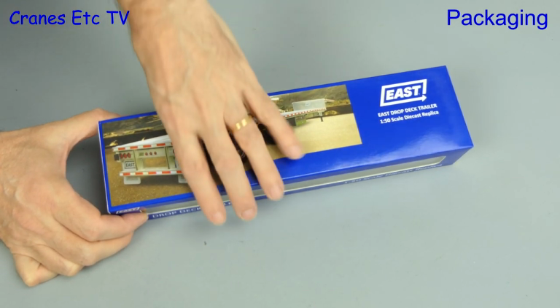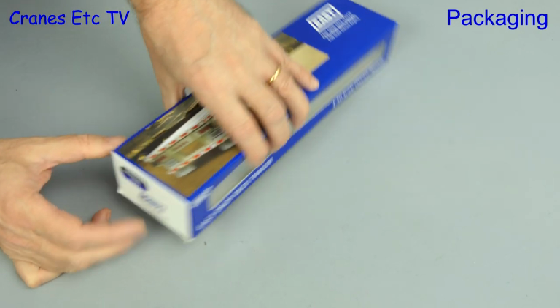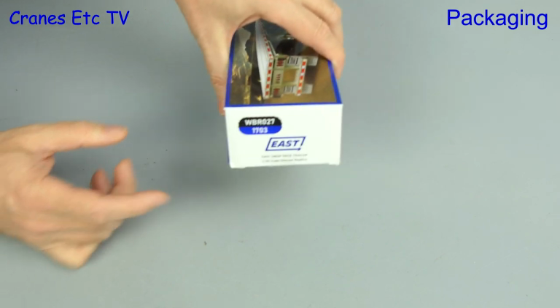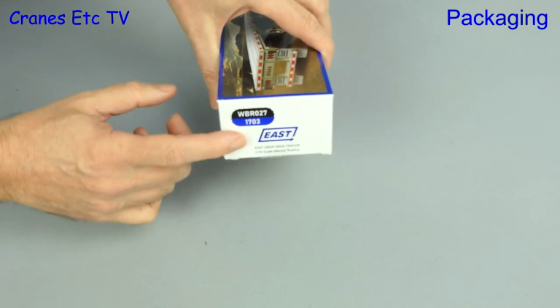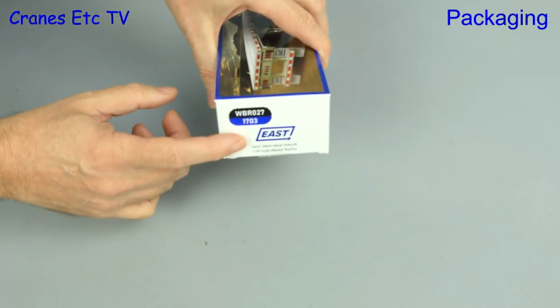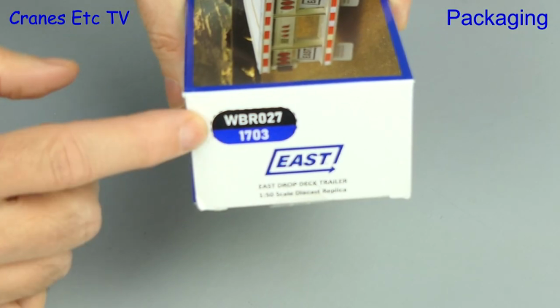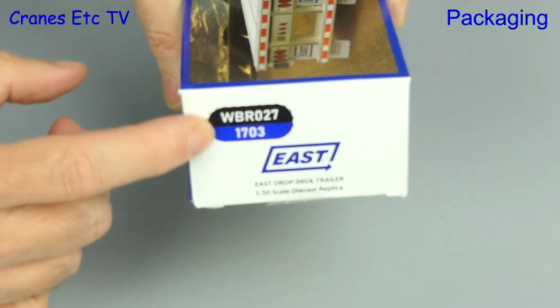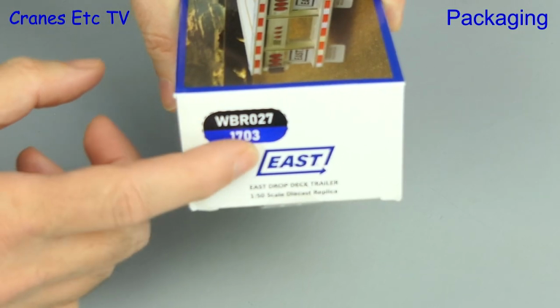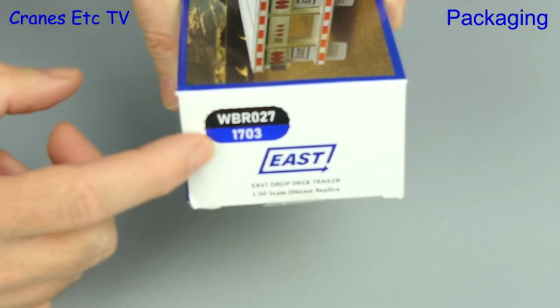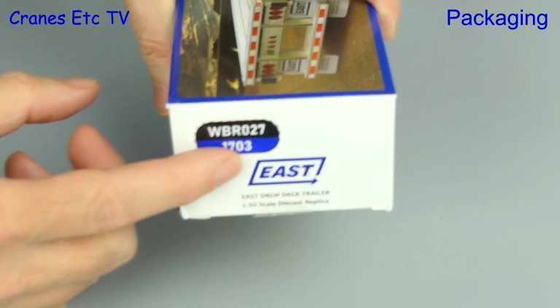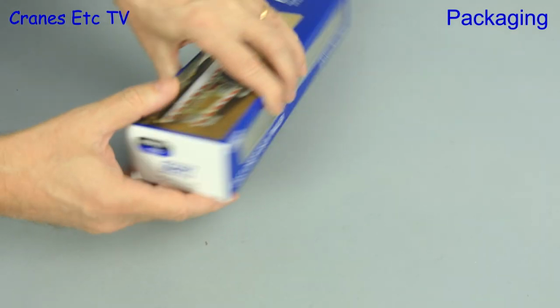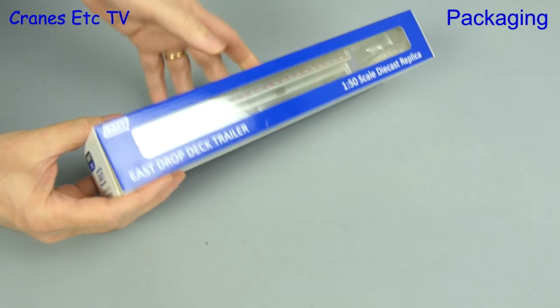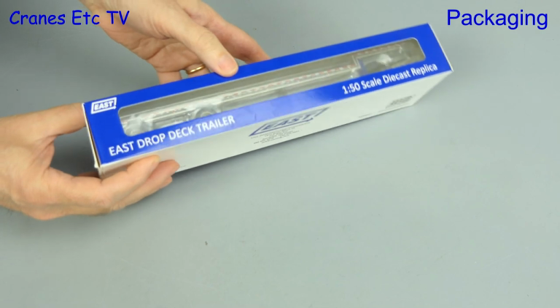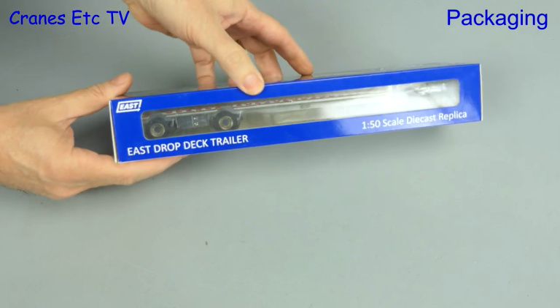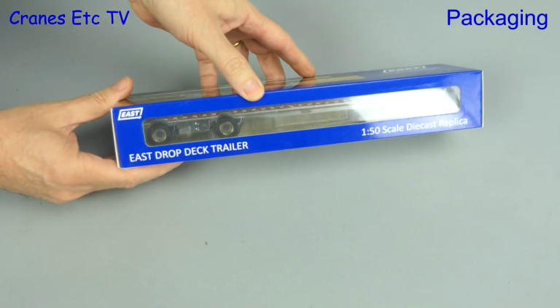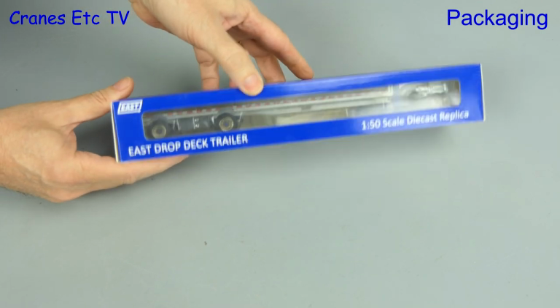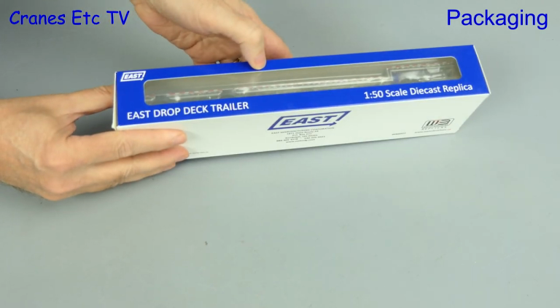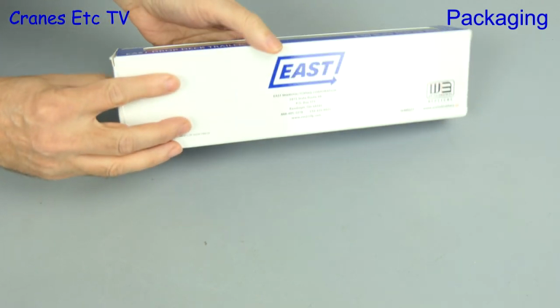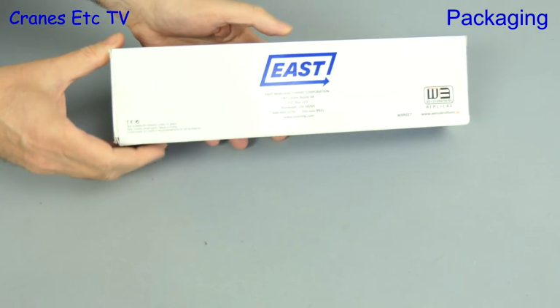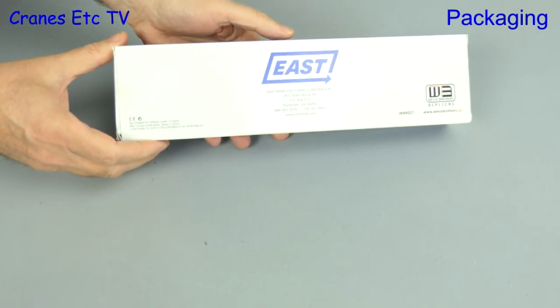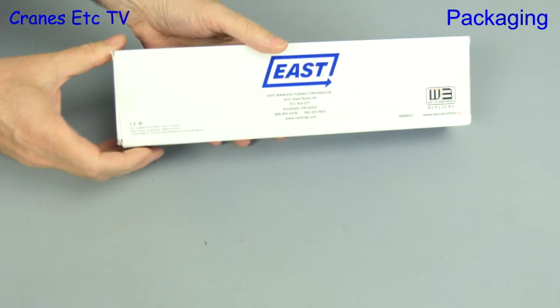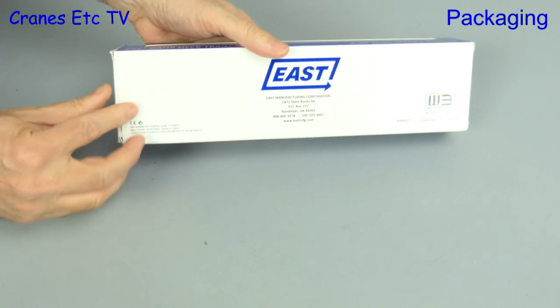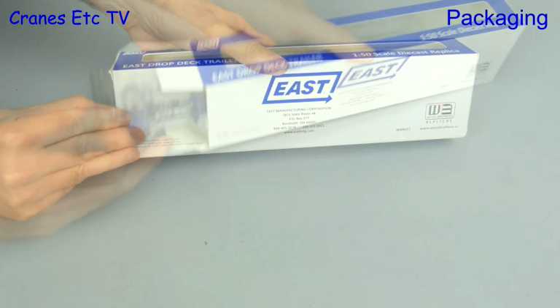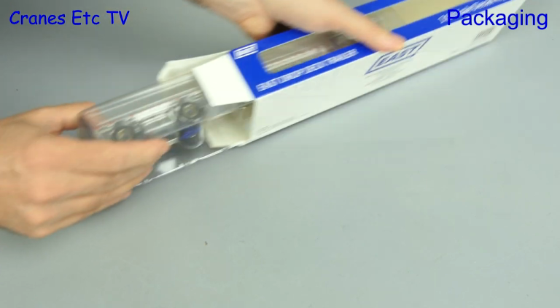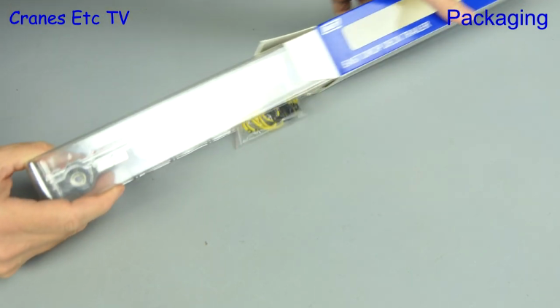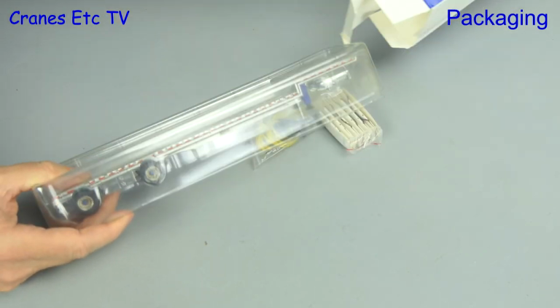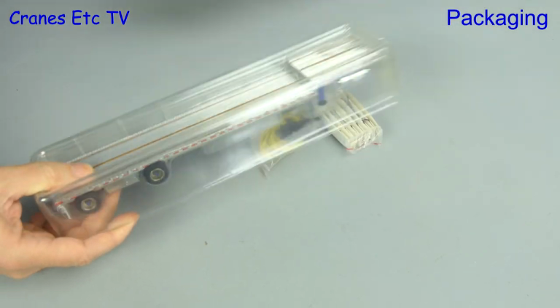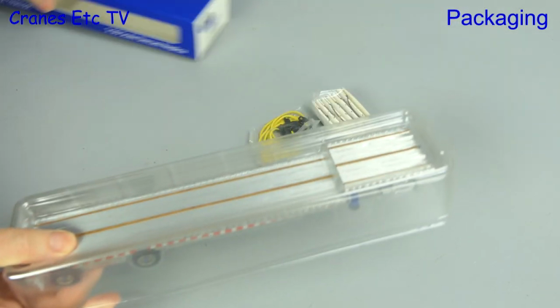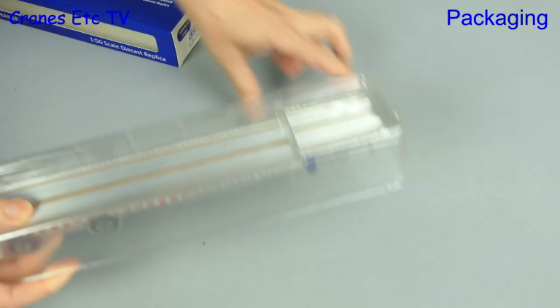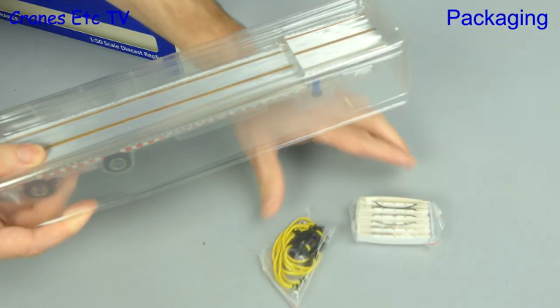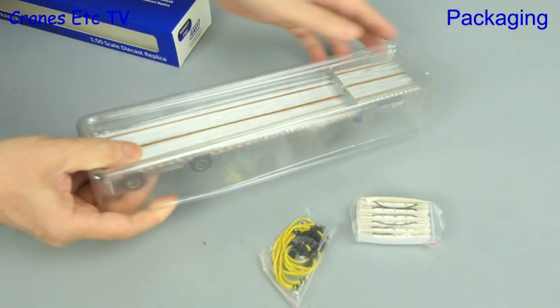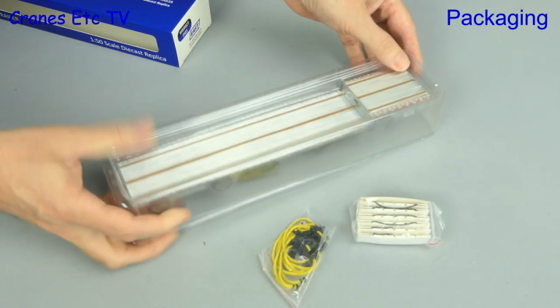The real trailer is made by the East Manufacturing Corporation of Randolph, Ohio, and this model of it is made by Weiss Brothers. This one is in the colours of blue and aluminum, or as it's known in the real world, blue and aluminium.